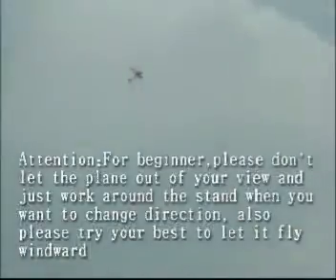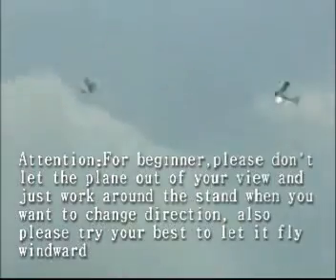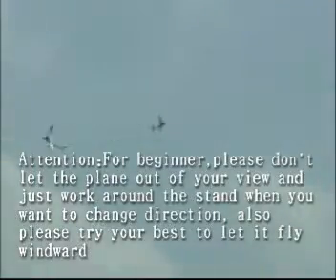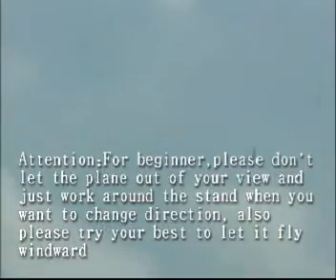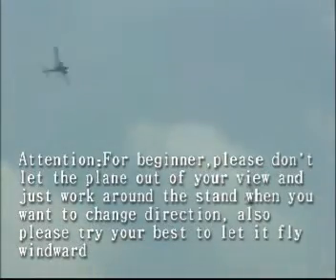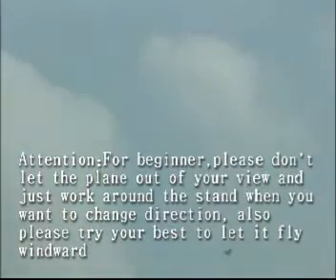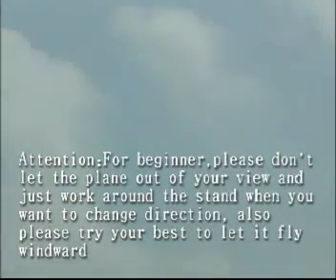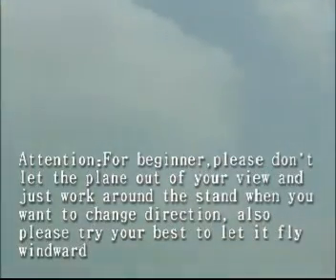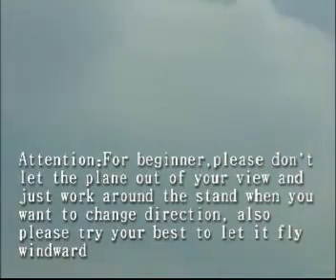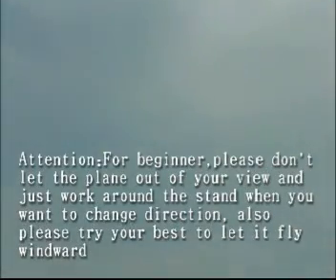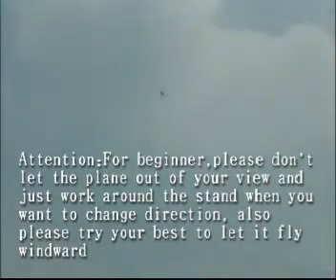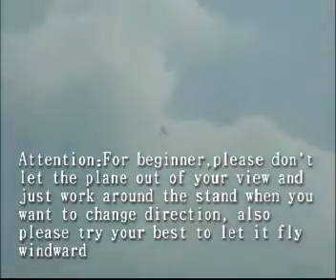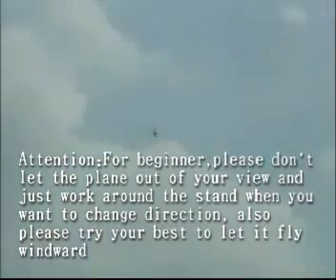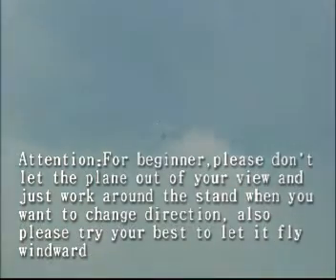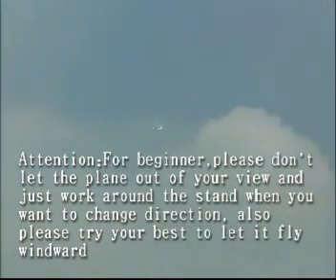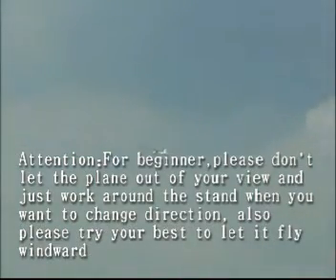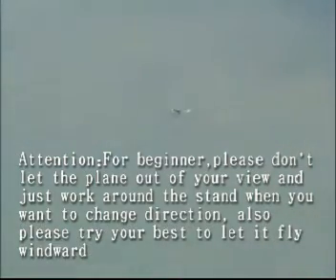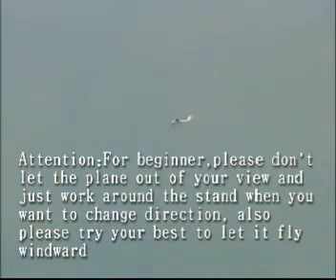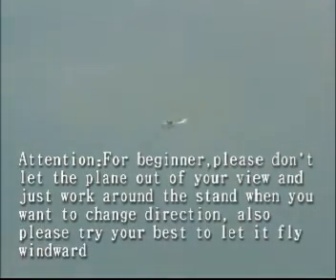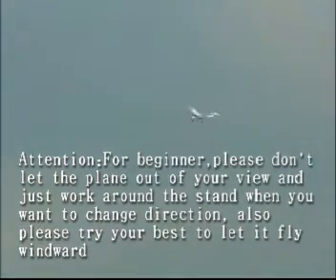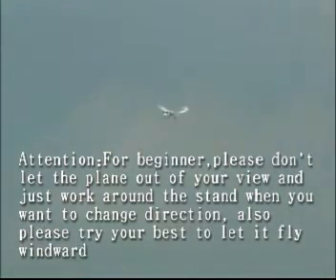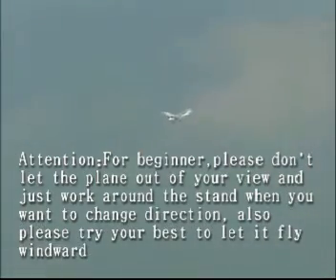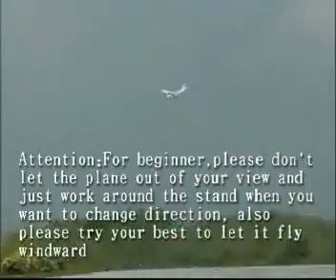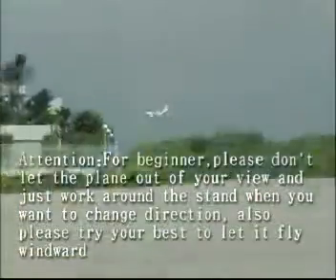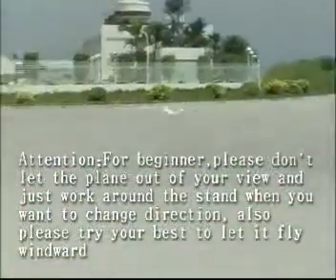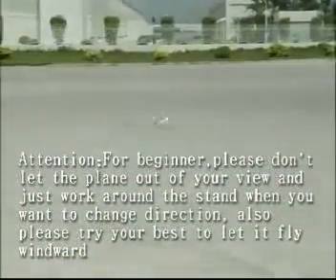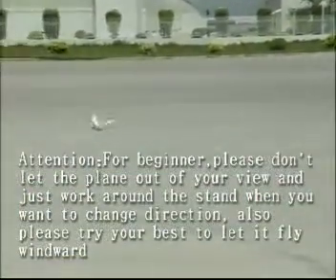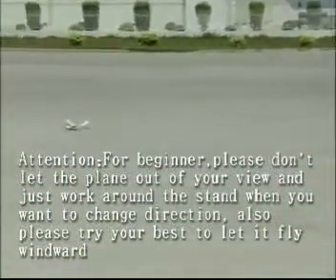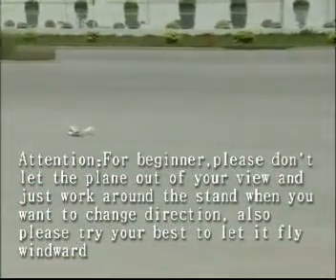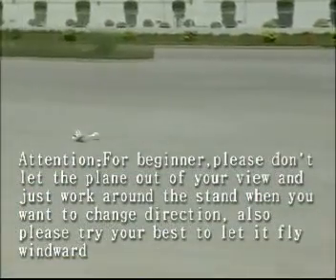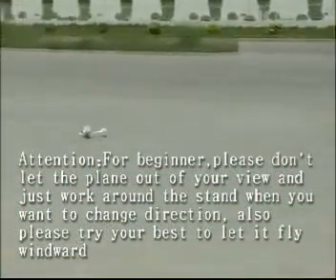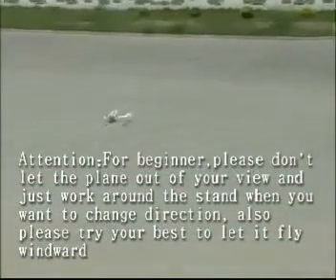Attention, for beginners: please don't let the plane out of your view and just walk around the stand. When you want to change direction, please try your best to let it fly windward. When landing, please make it against the wind.